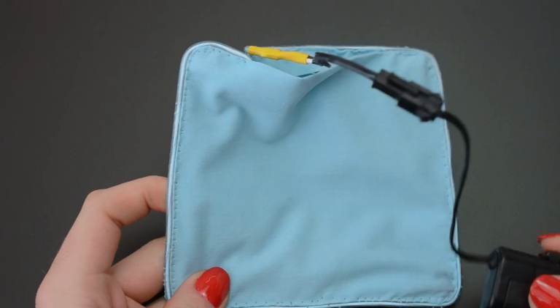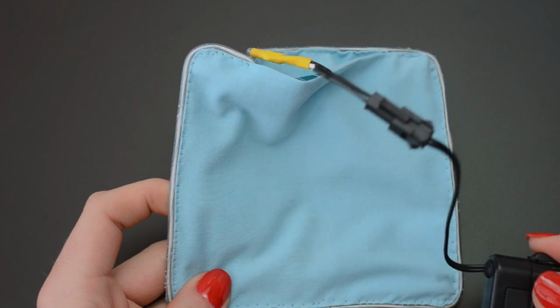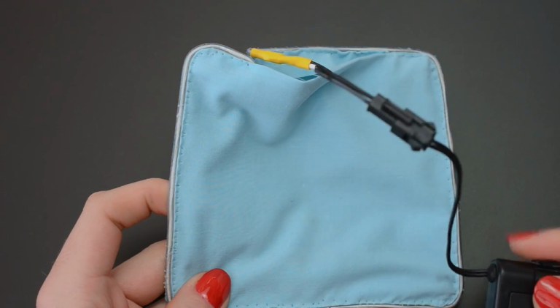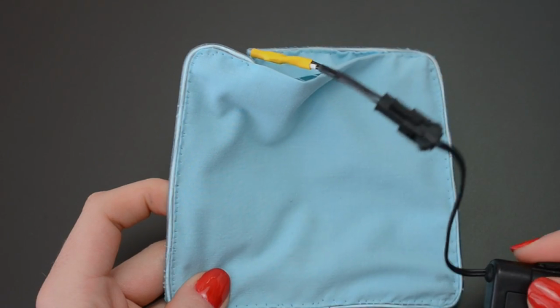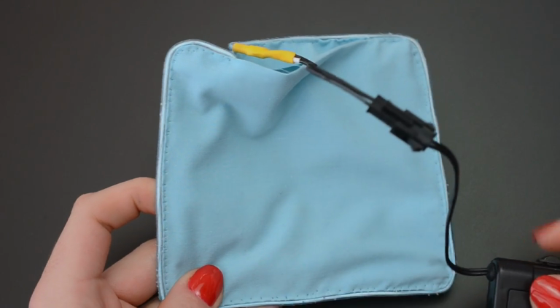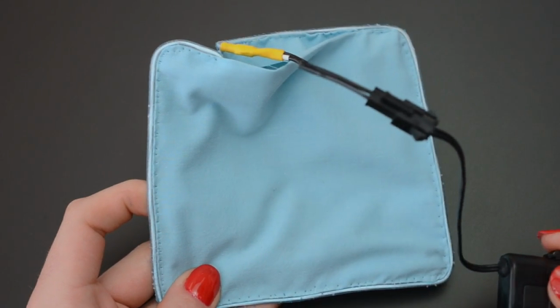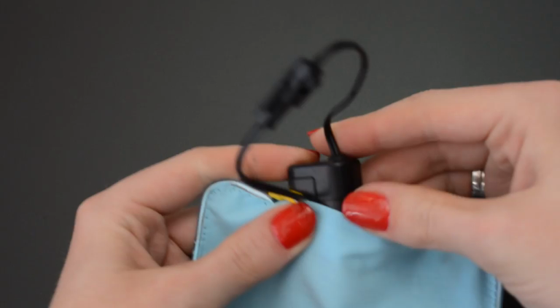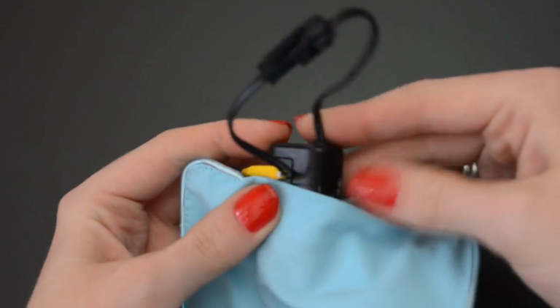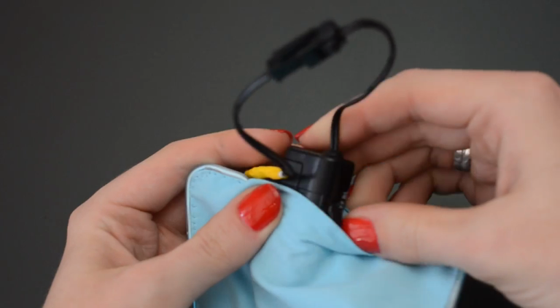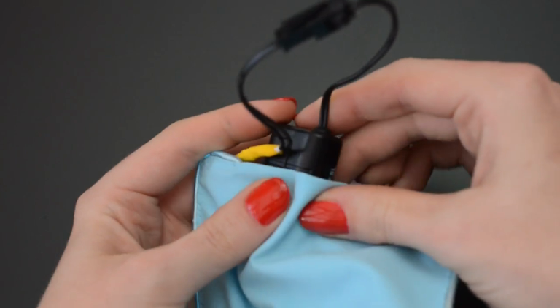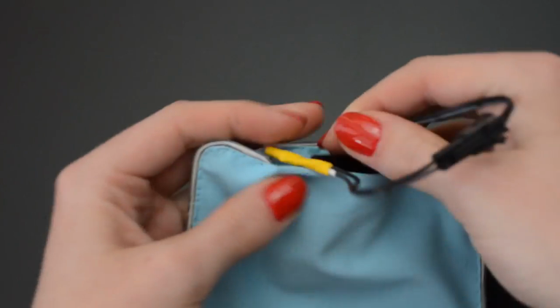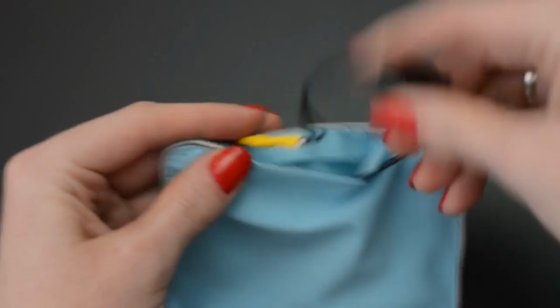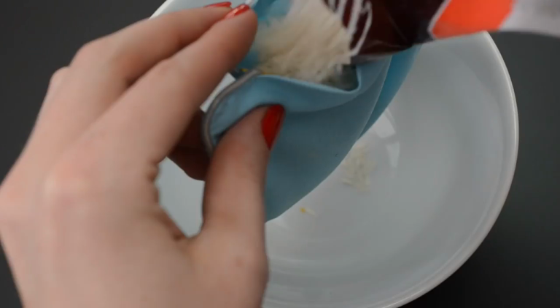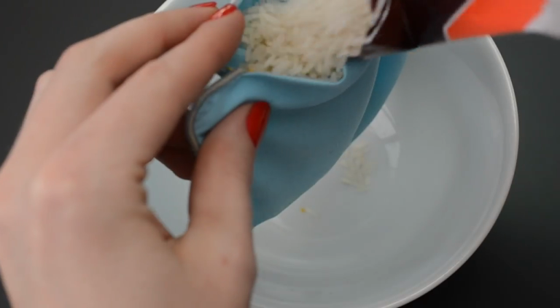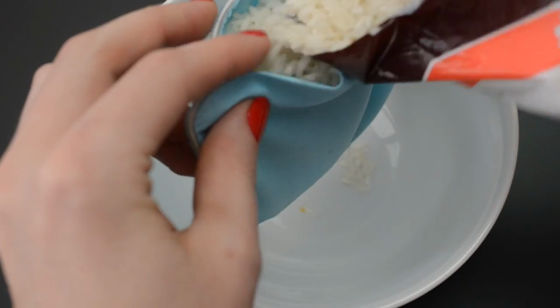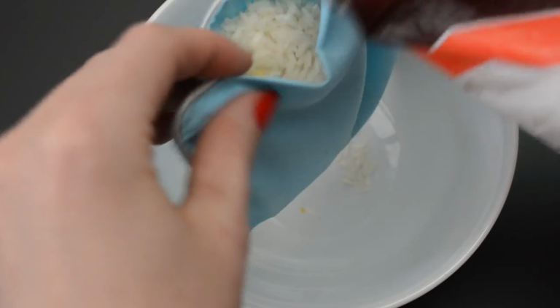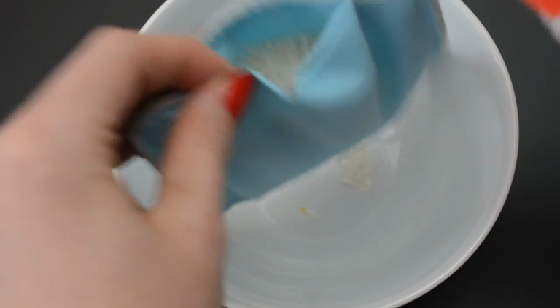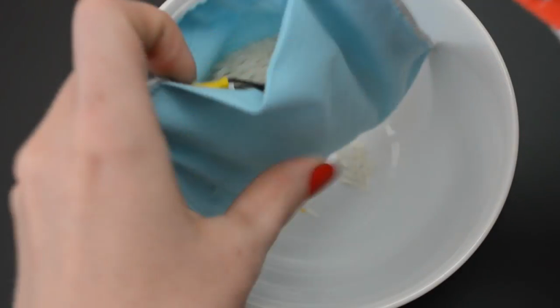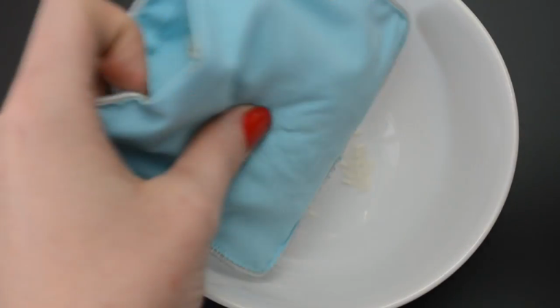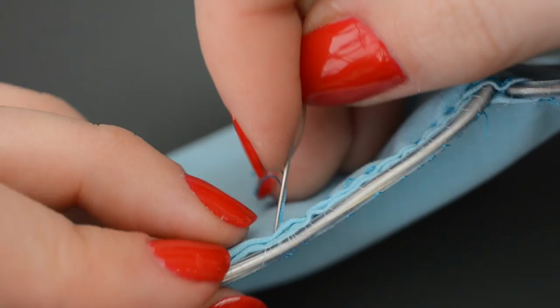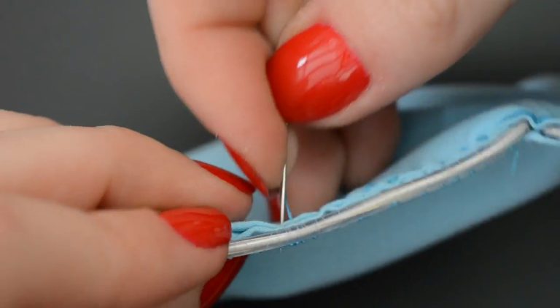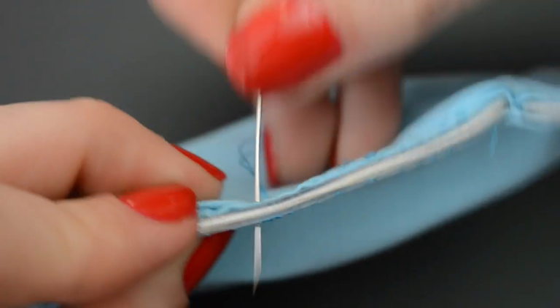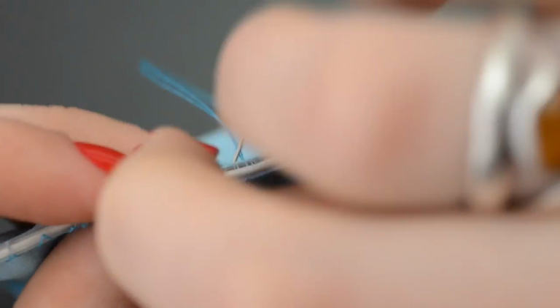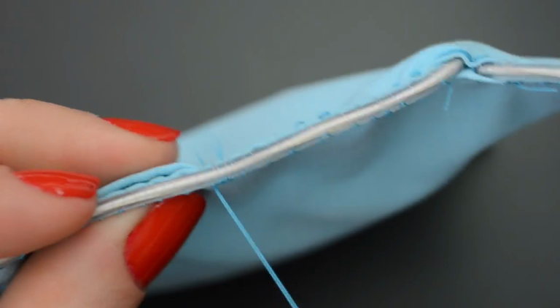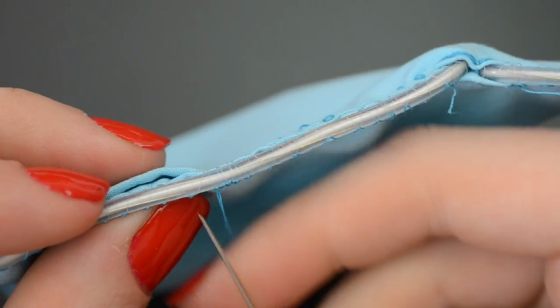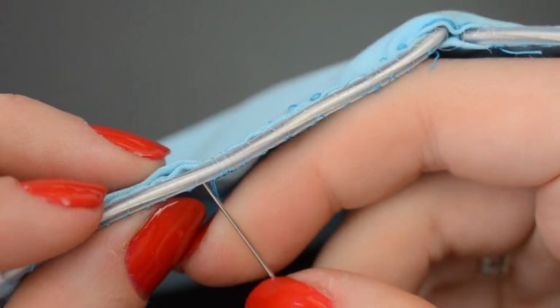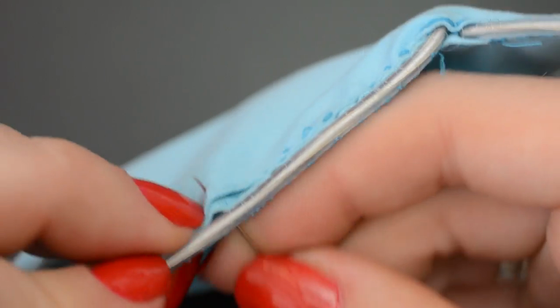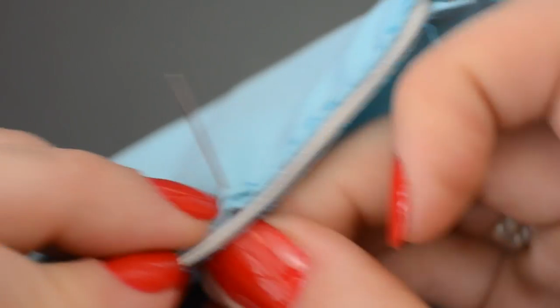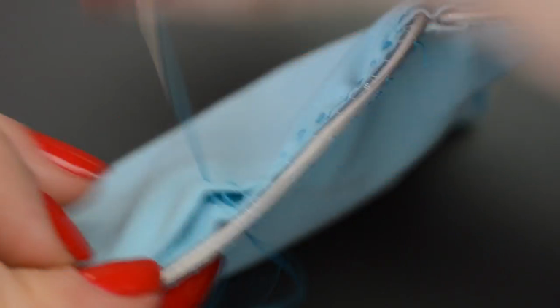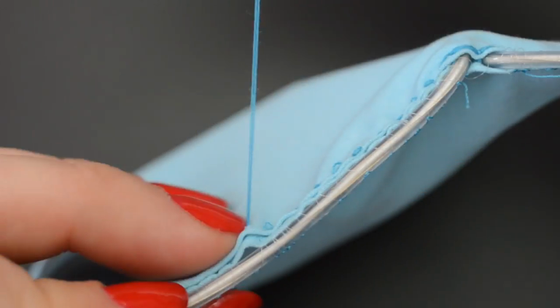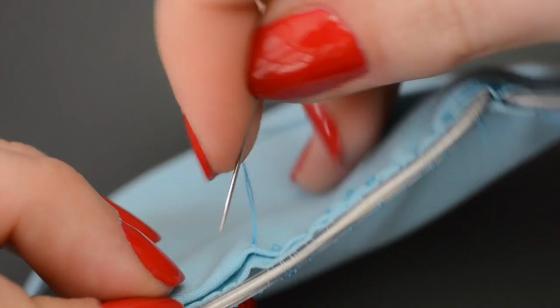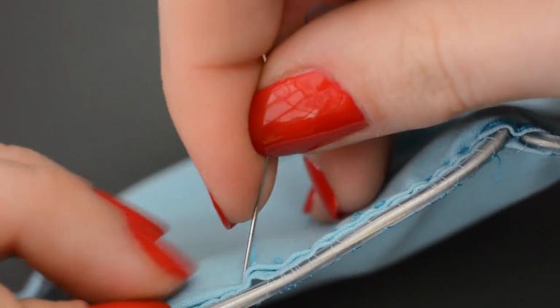All that remains to do is plug in the tiny inverter and fill the bag with rice or dry beans. You can hand stitch the bag shut or use velcro tape to make it easier to change the battery.